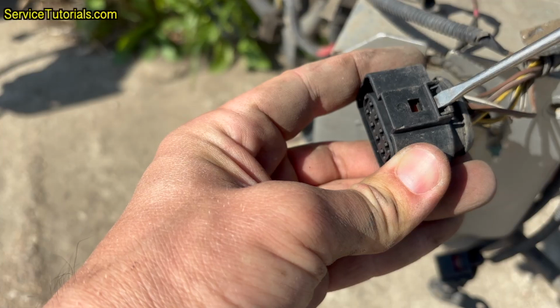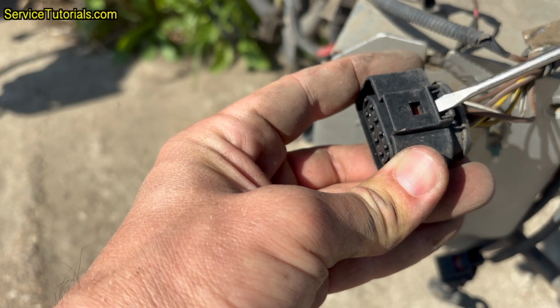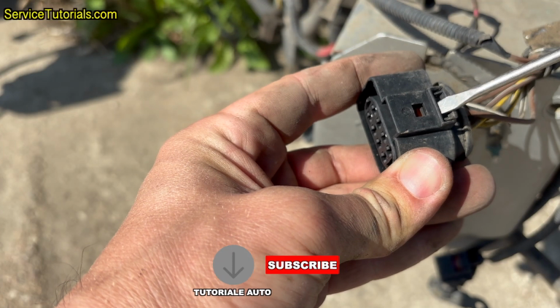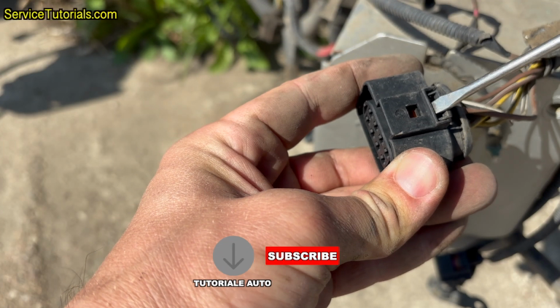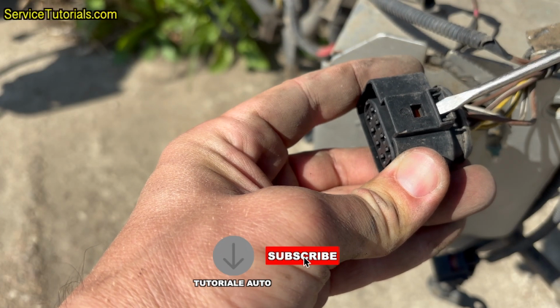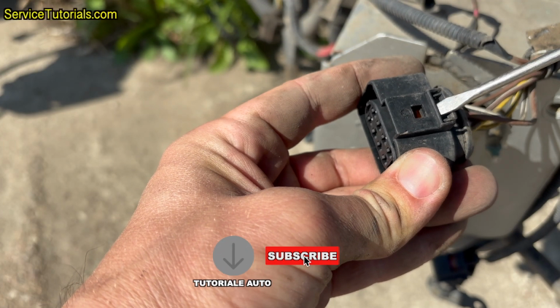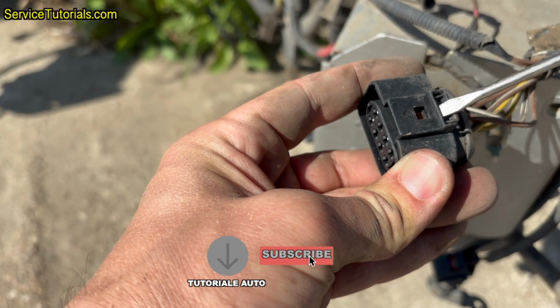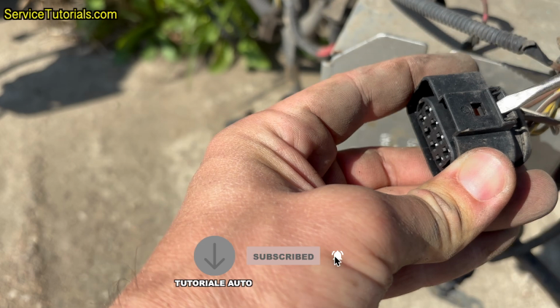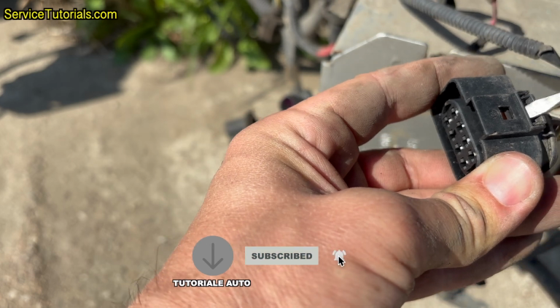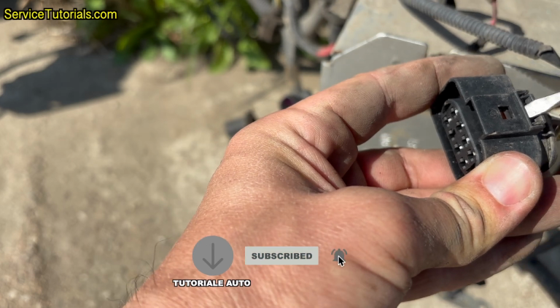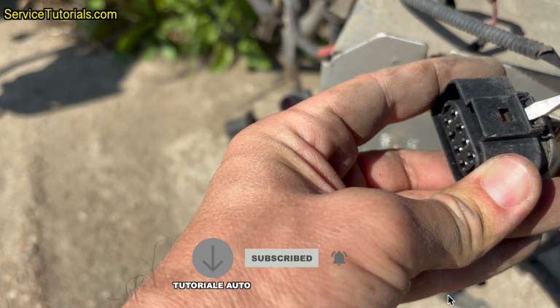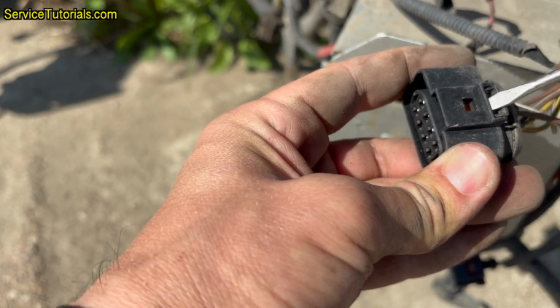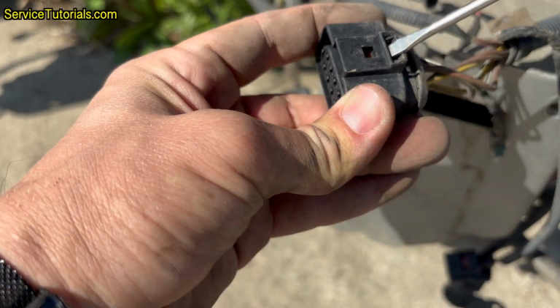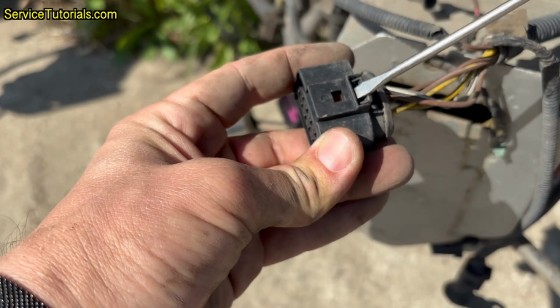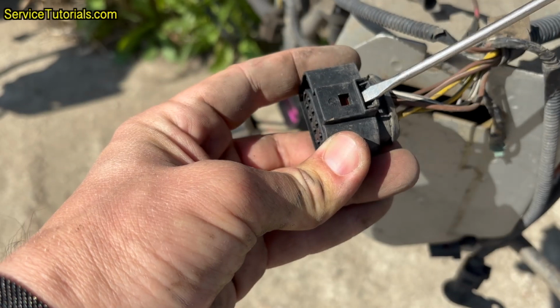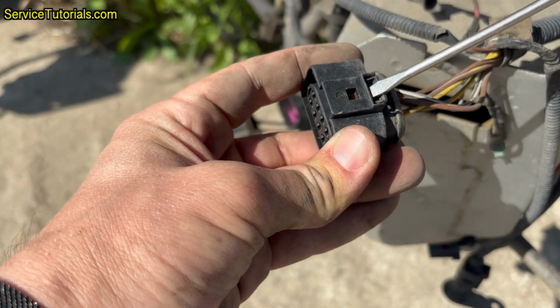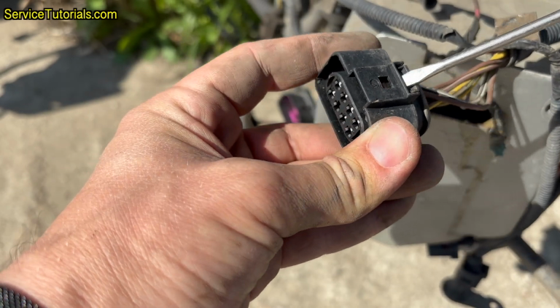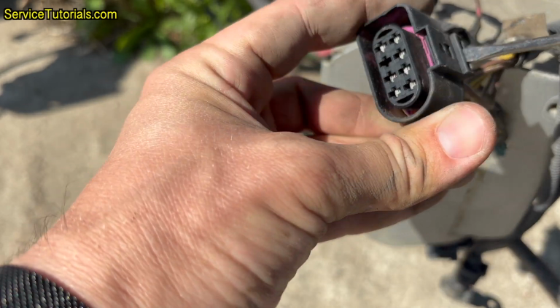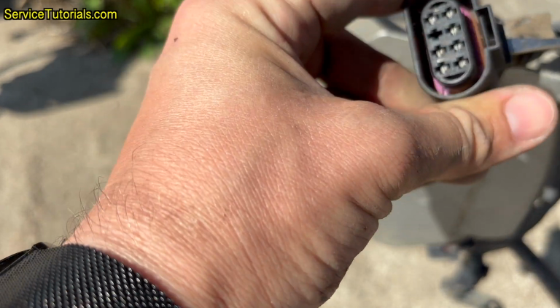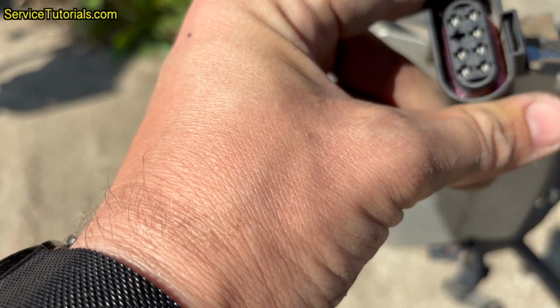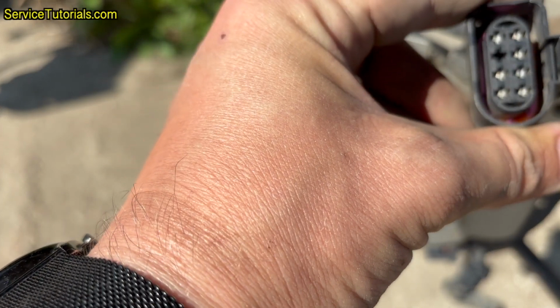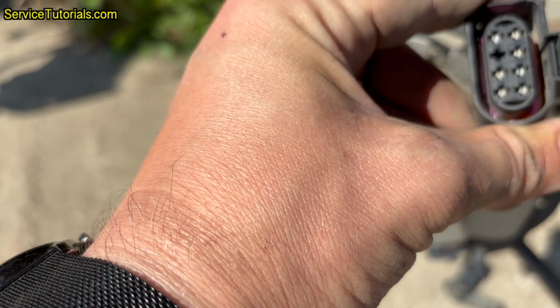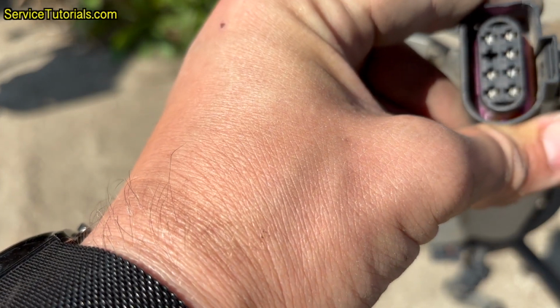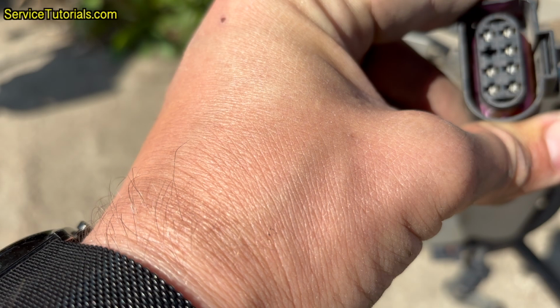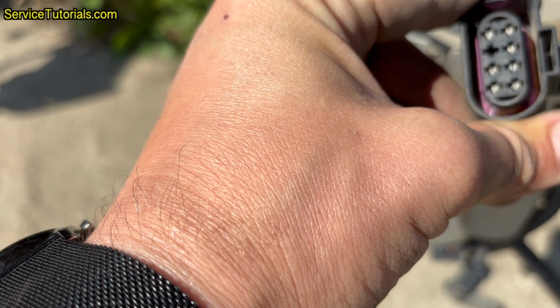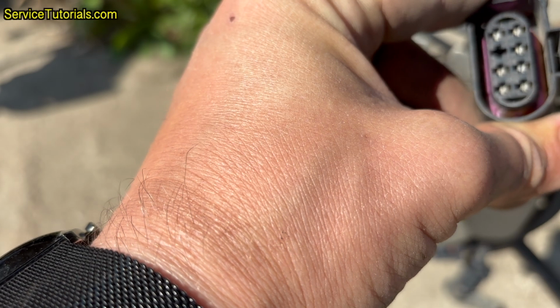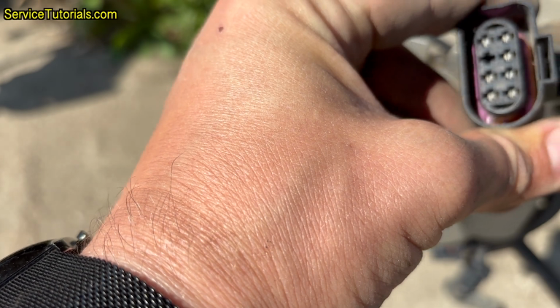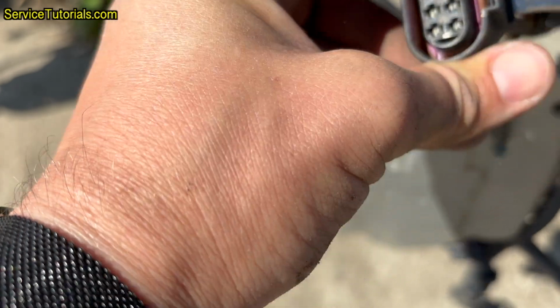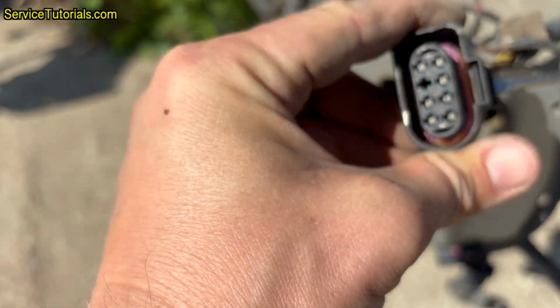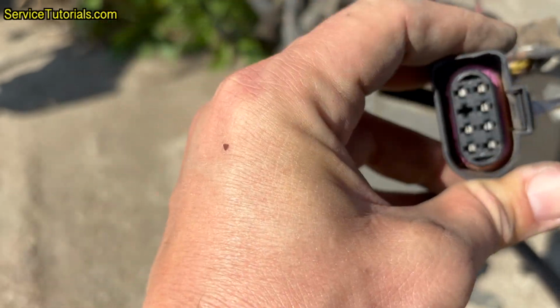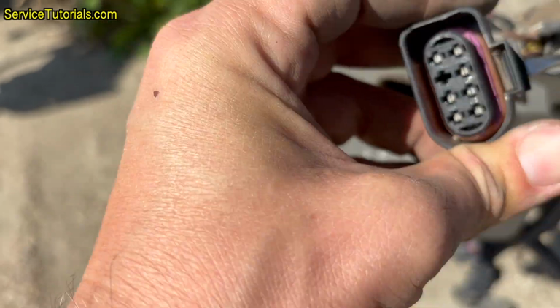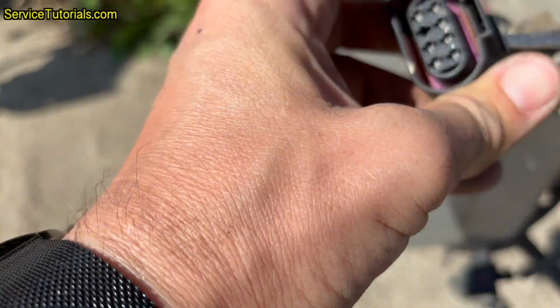This is a similar plug but in better condition than the one from the electric fan relay. You just have to insert the screwdriver and press it to remove the plug.